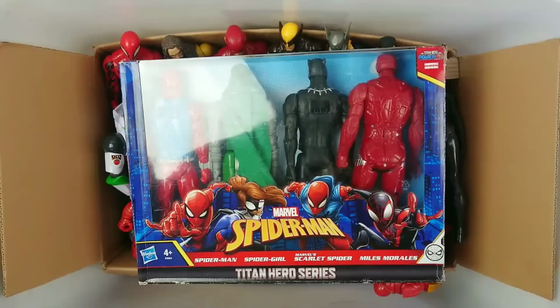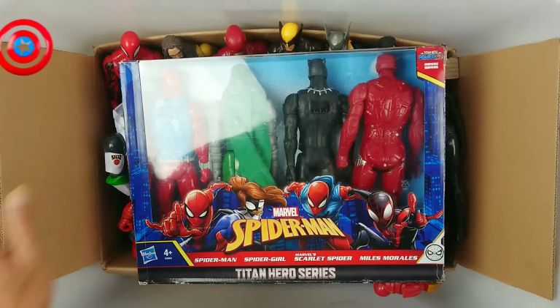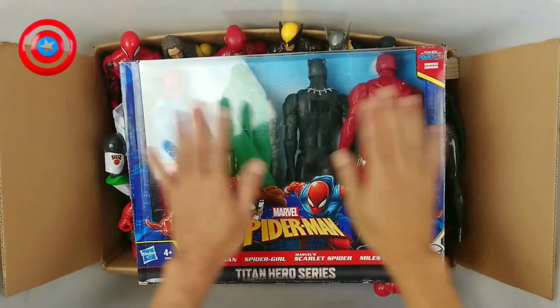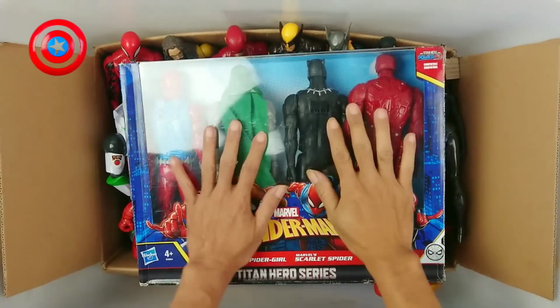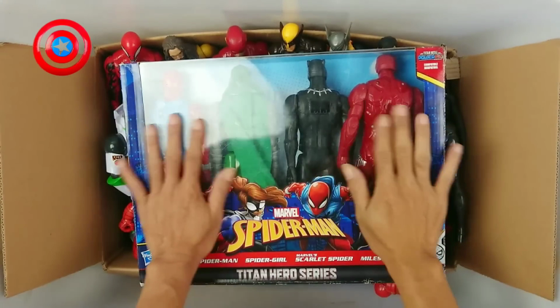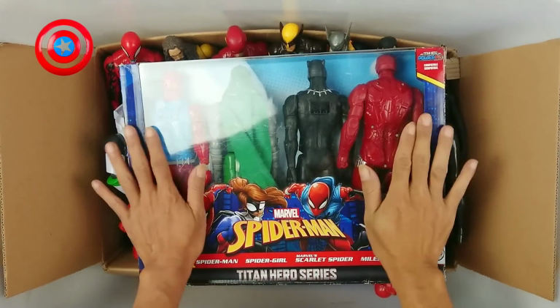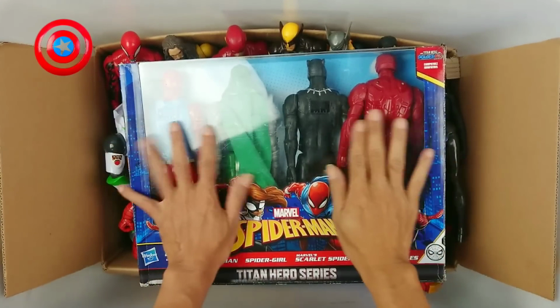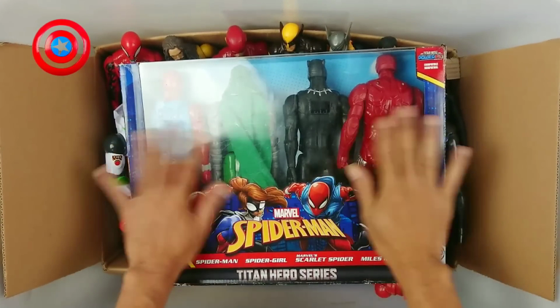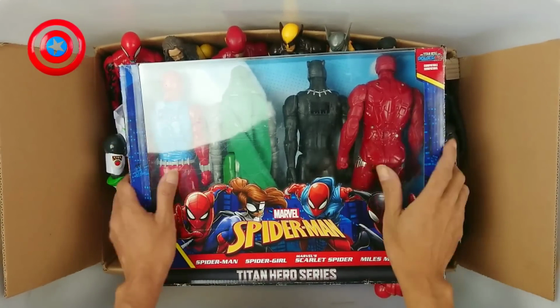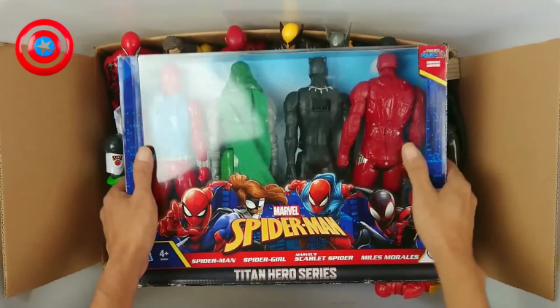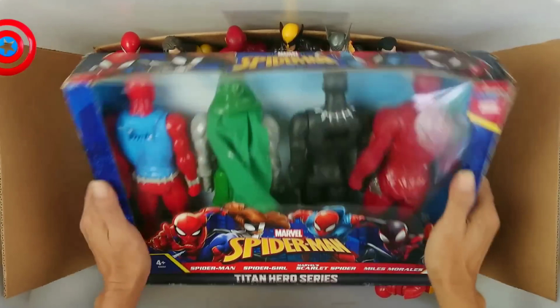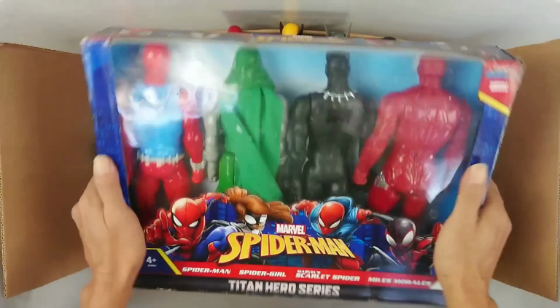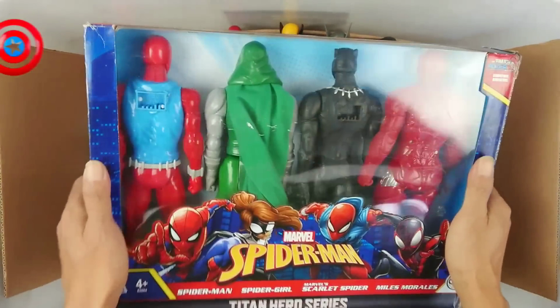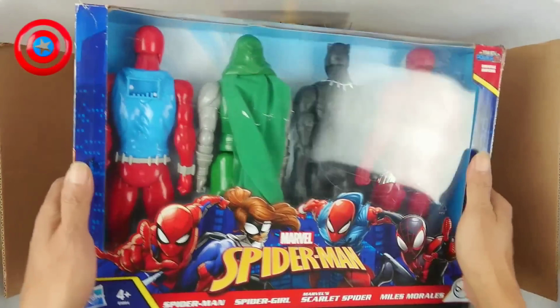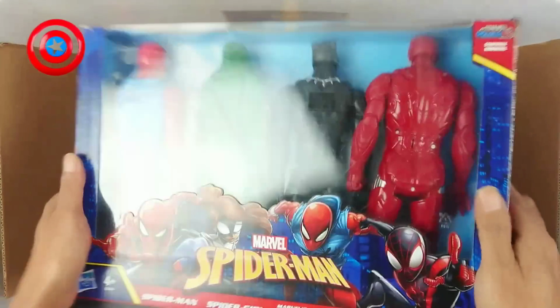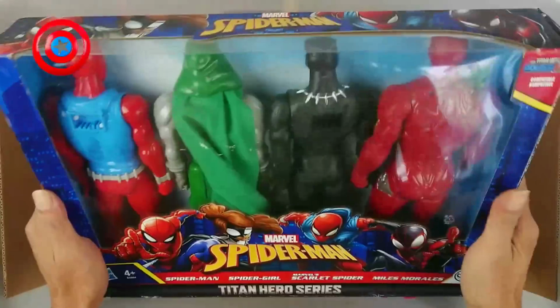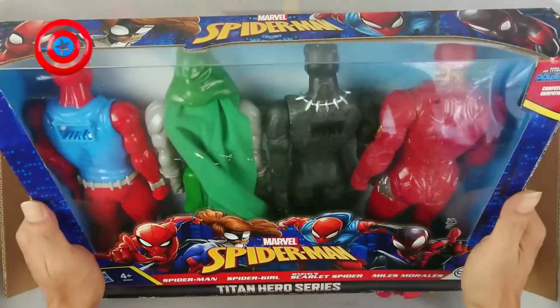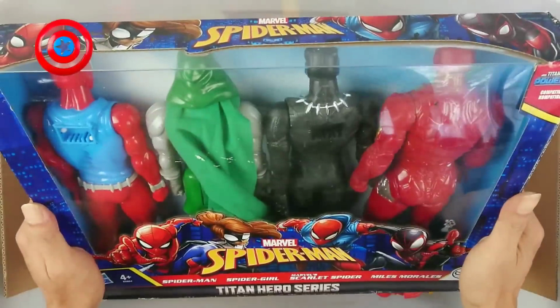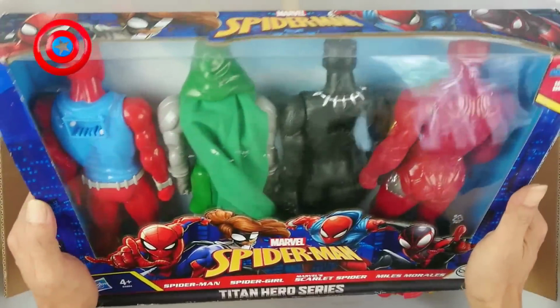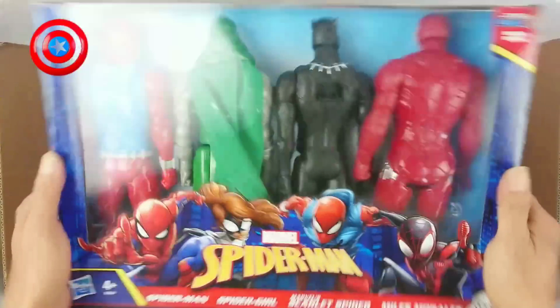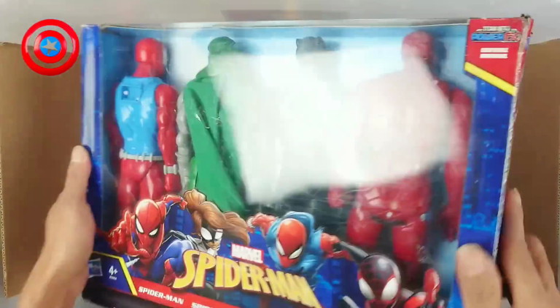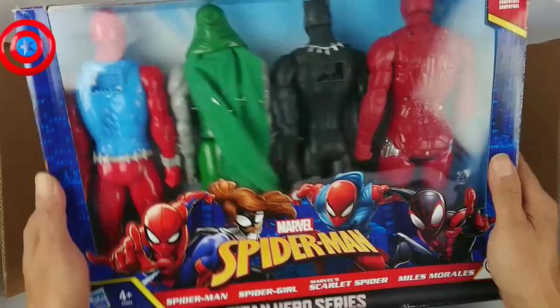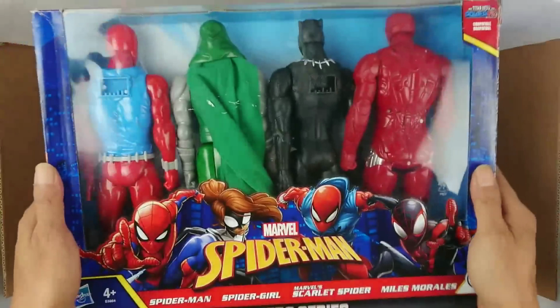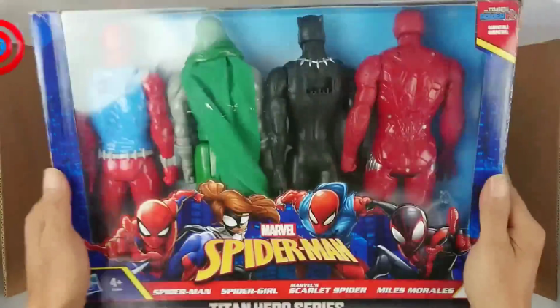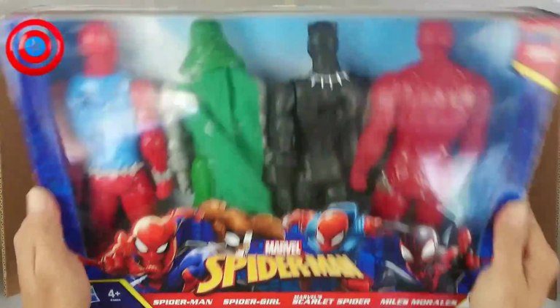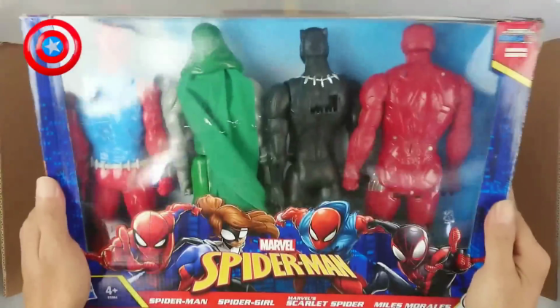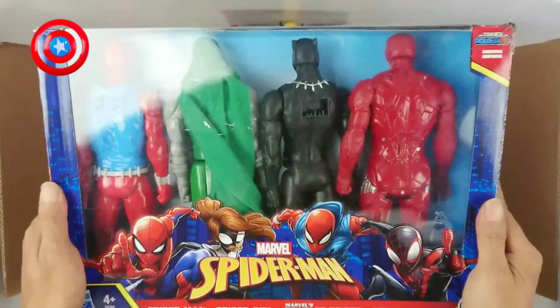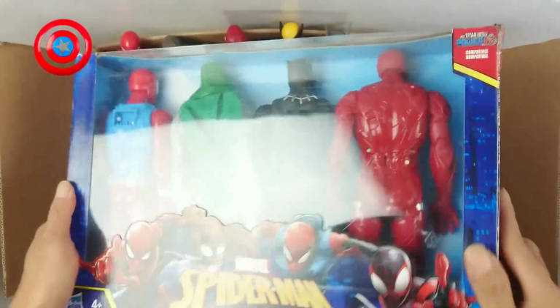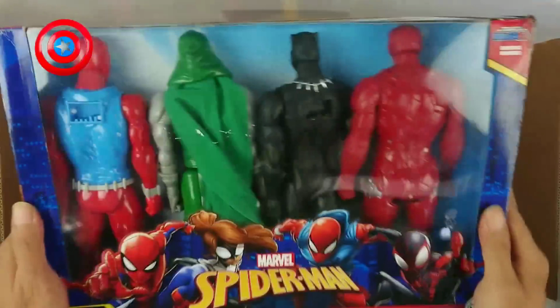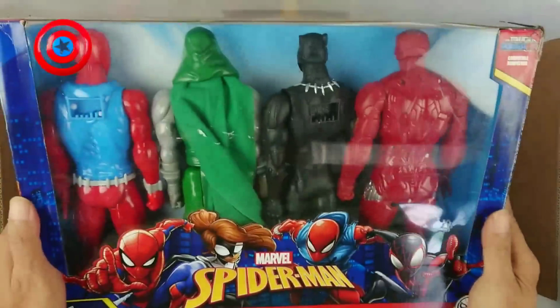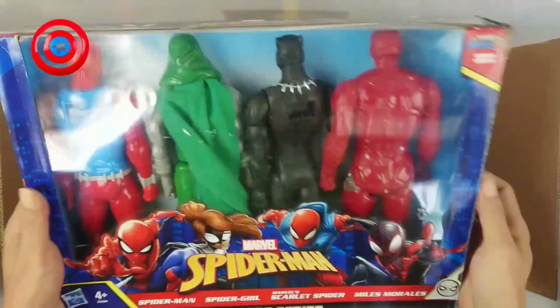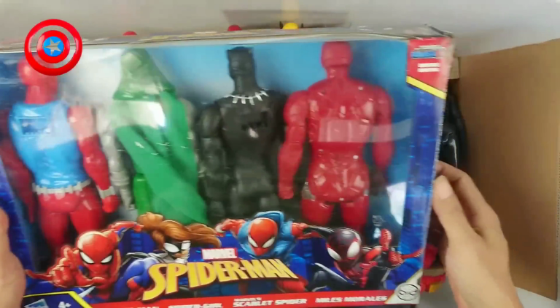Wow! Who is this? Wow! Superhero in the box! Let's unboxing.